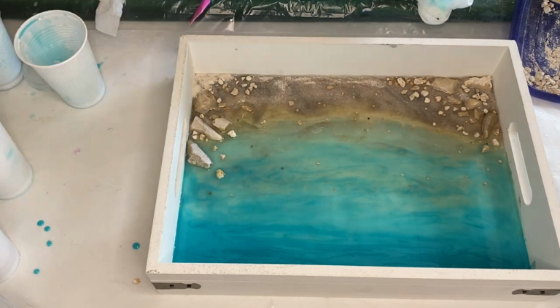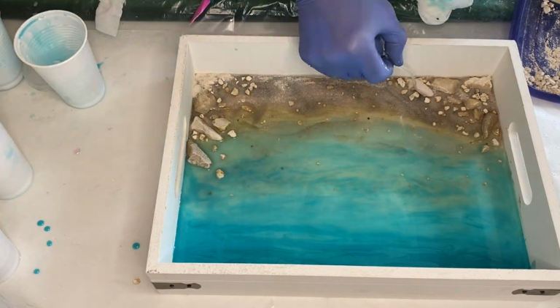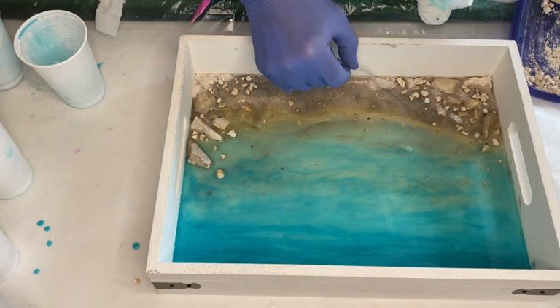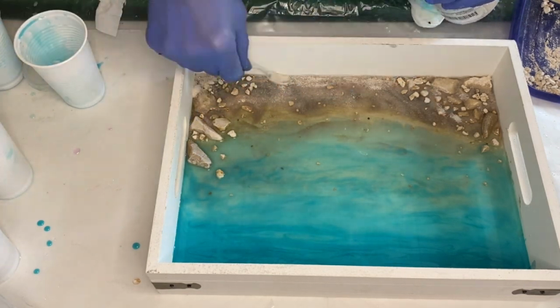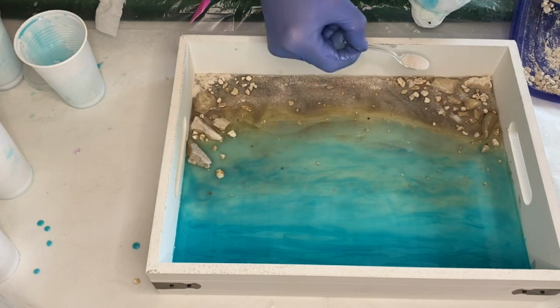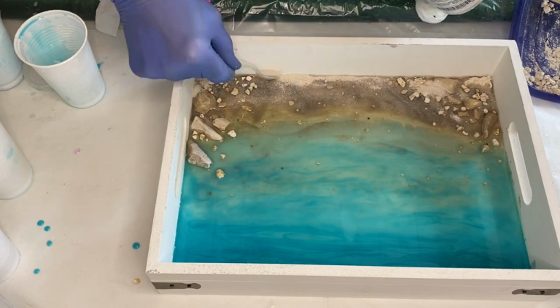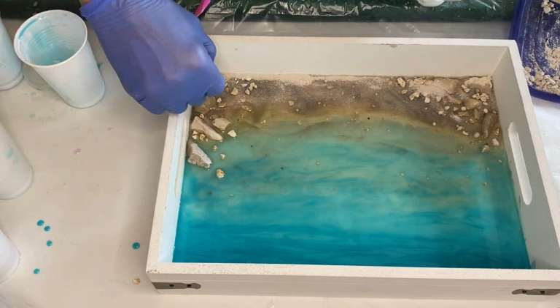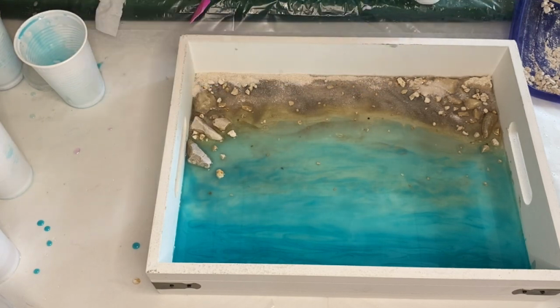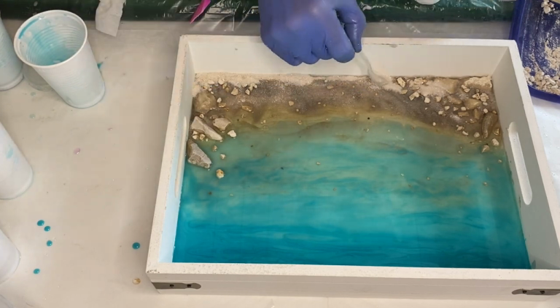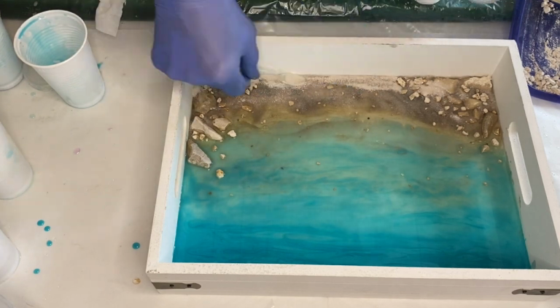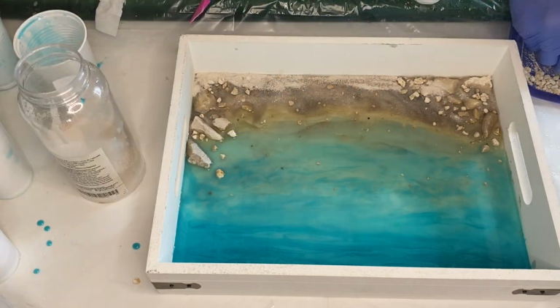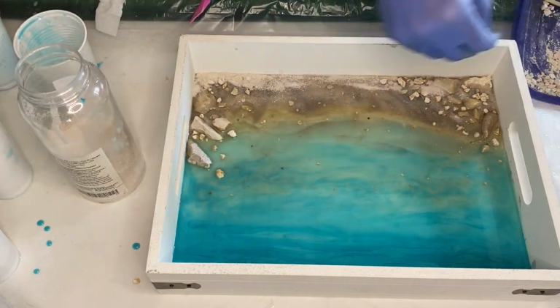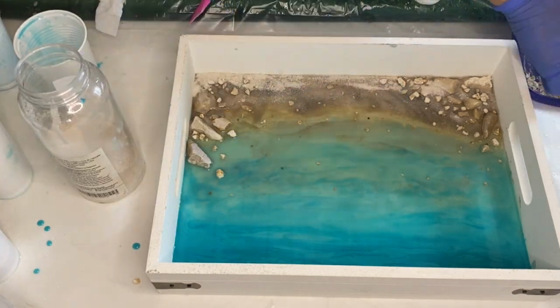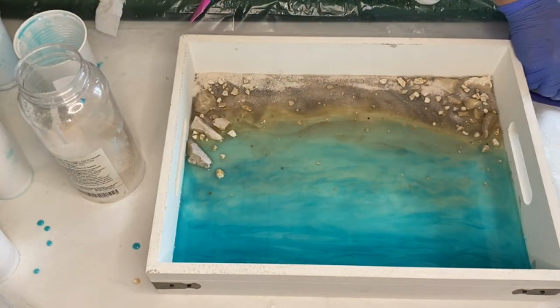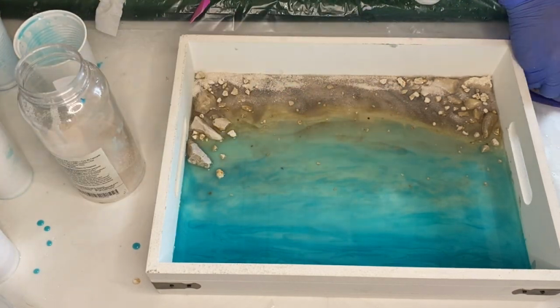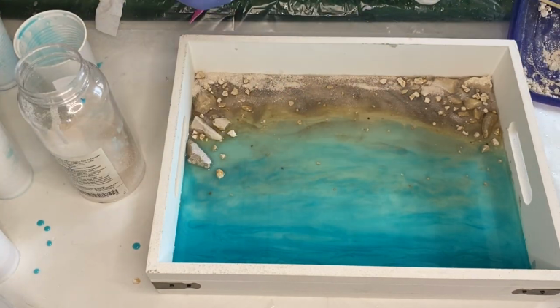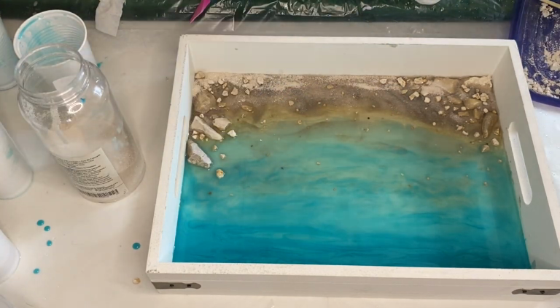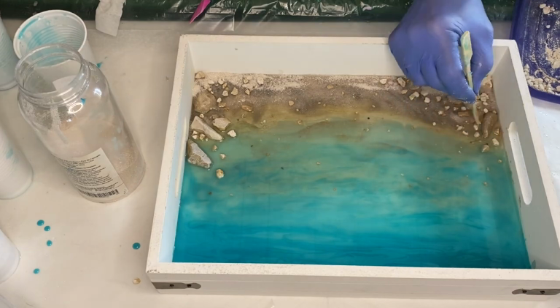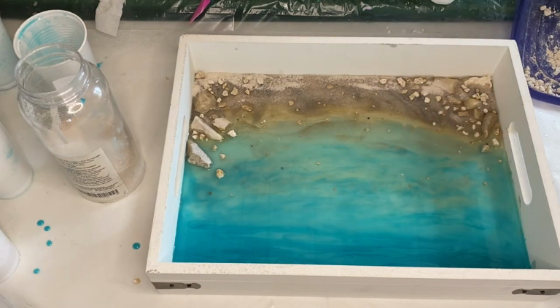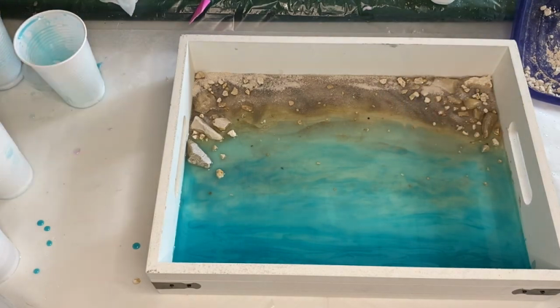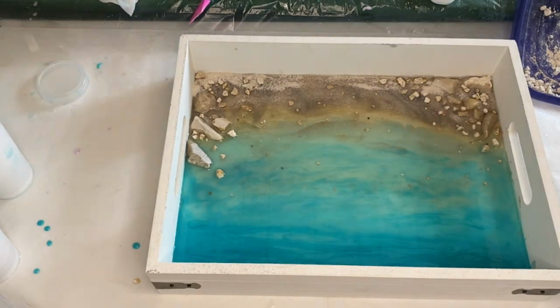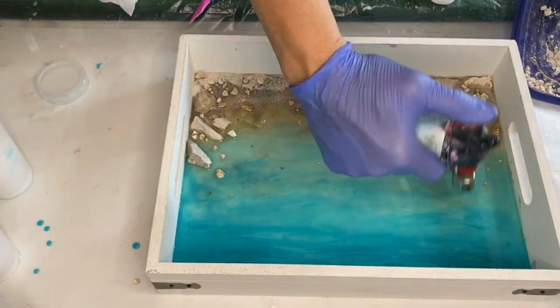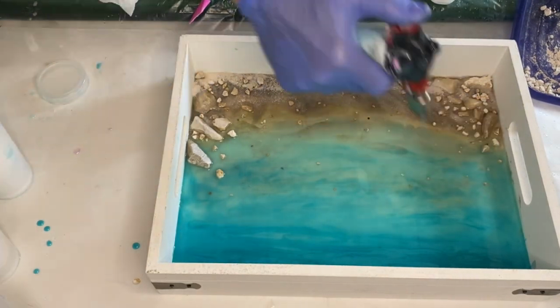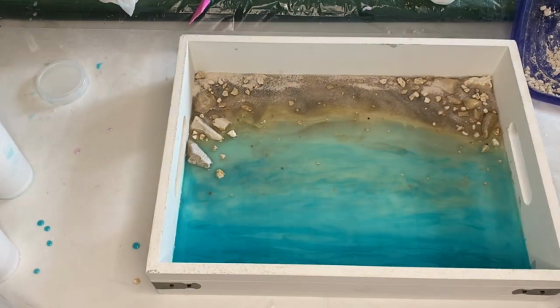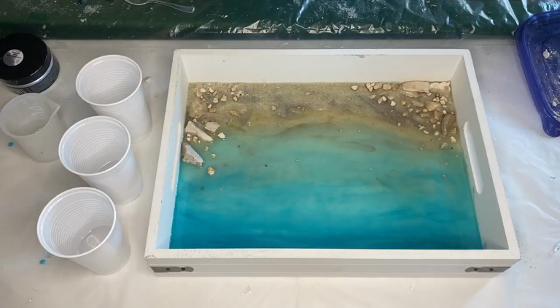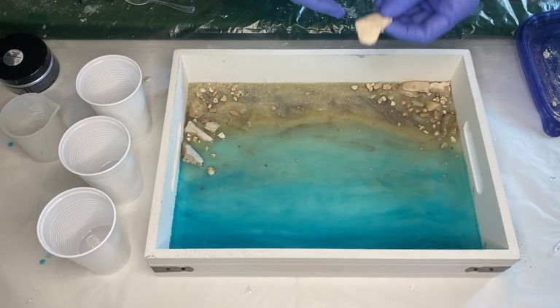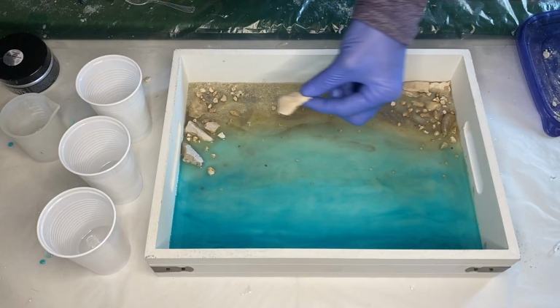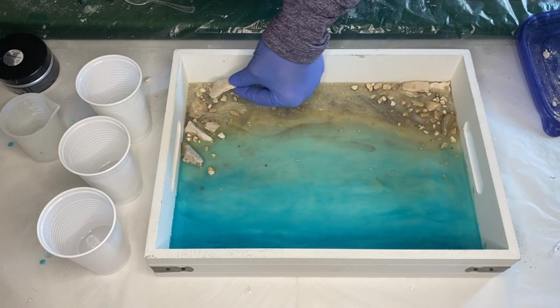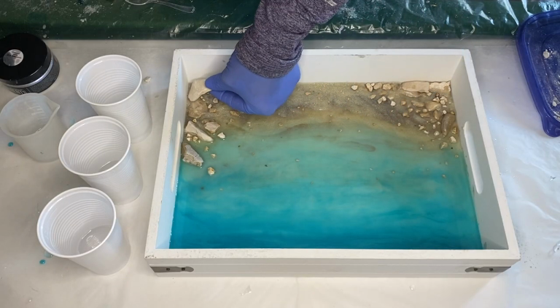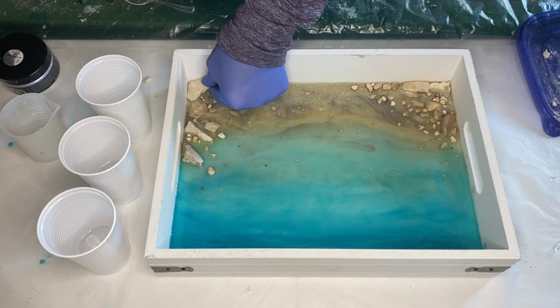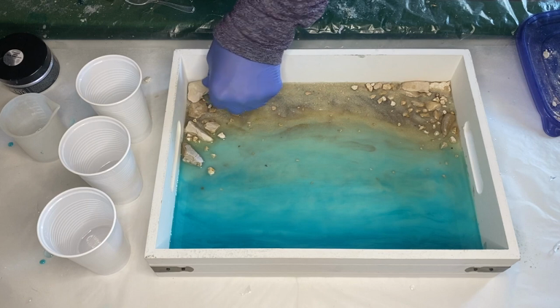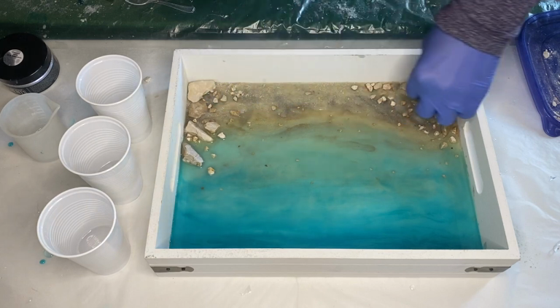She adds more sand onto the top and then leaves the tray for 24 hours for the first layer to harden. Now that a day has gone by, she's ready to add her second layer.